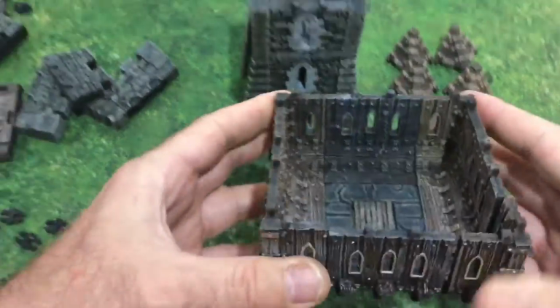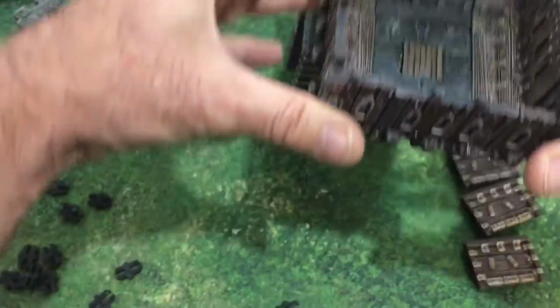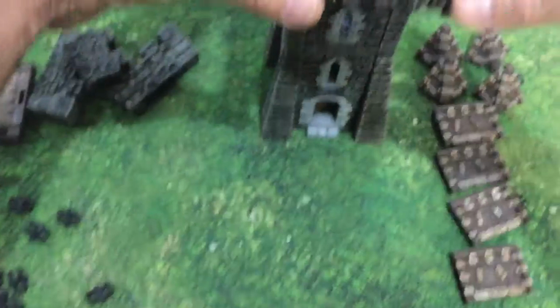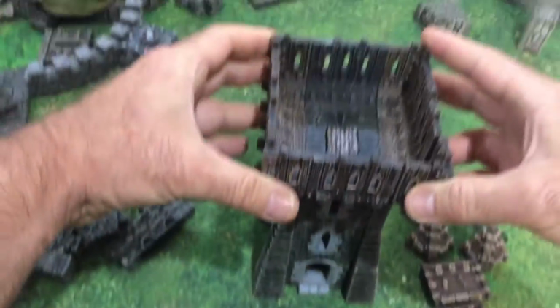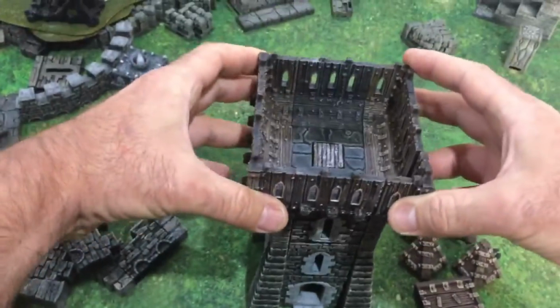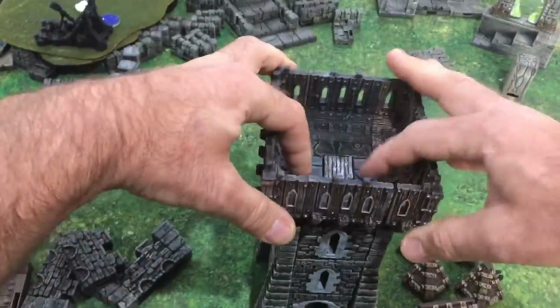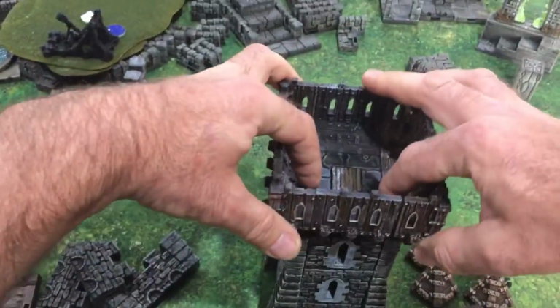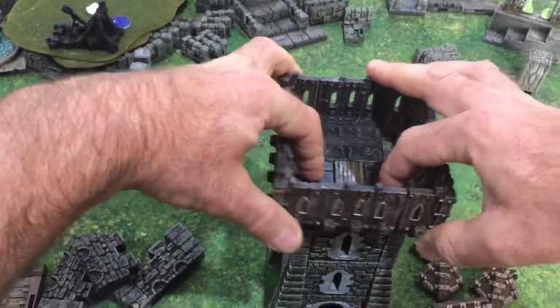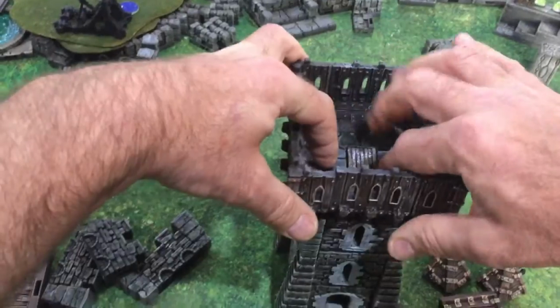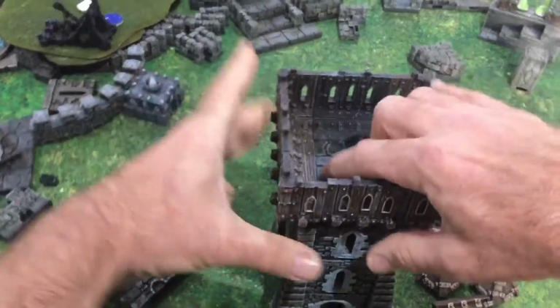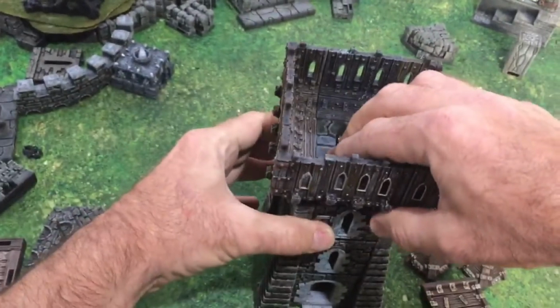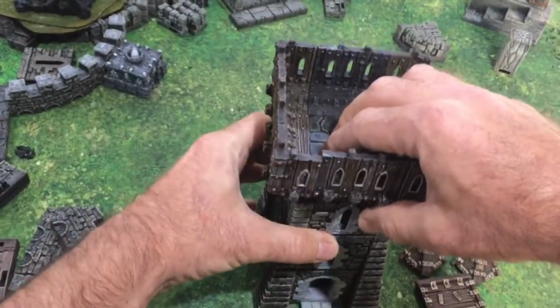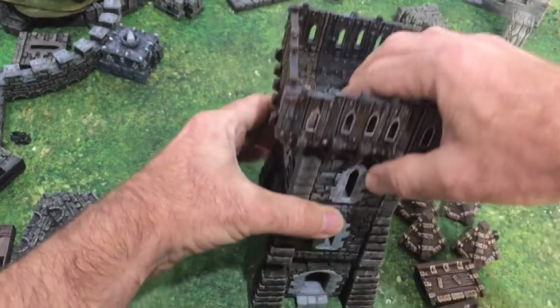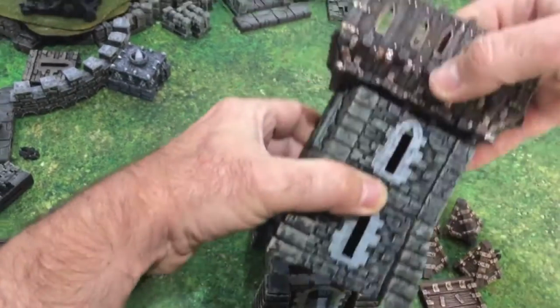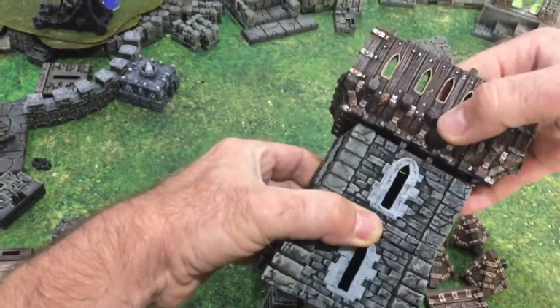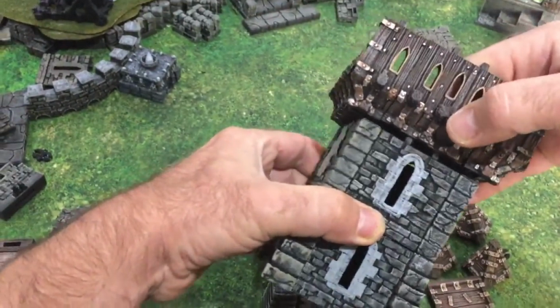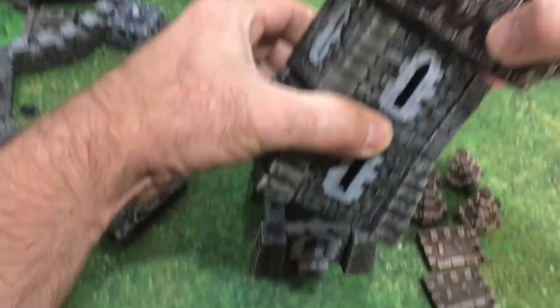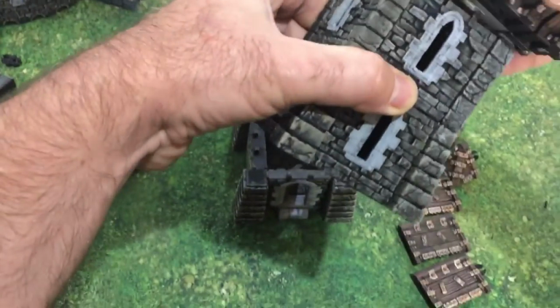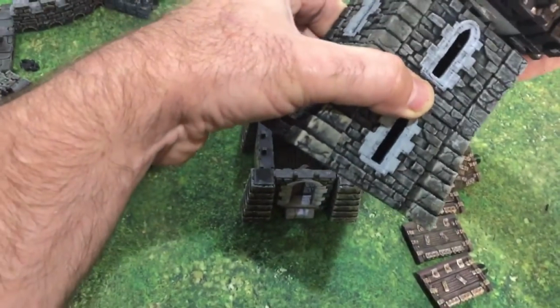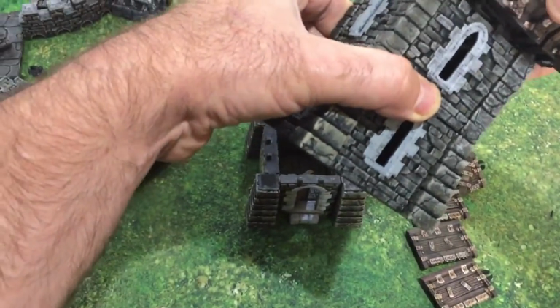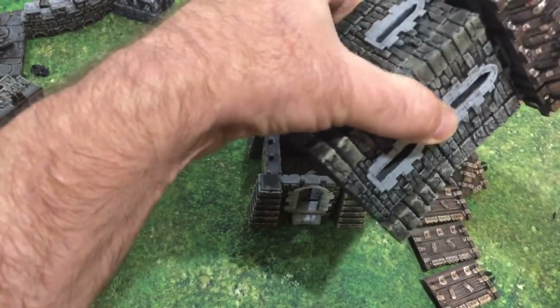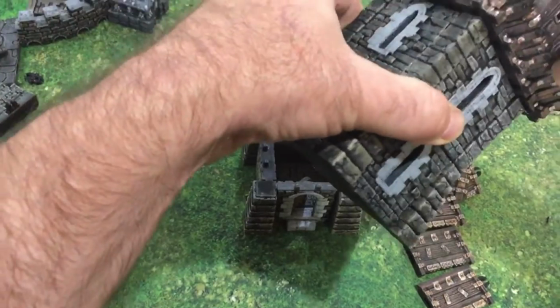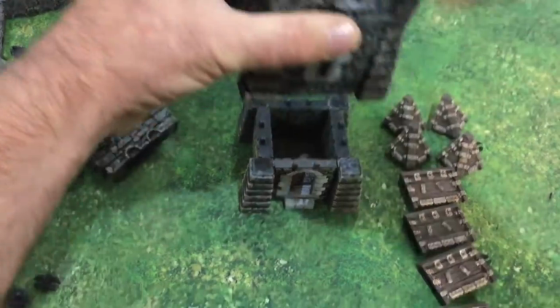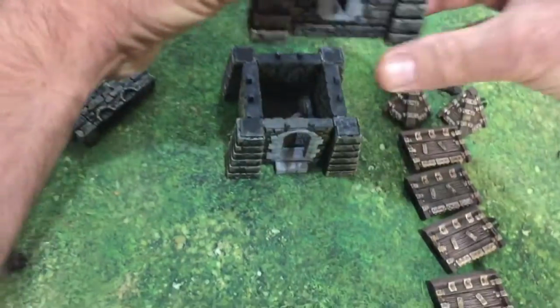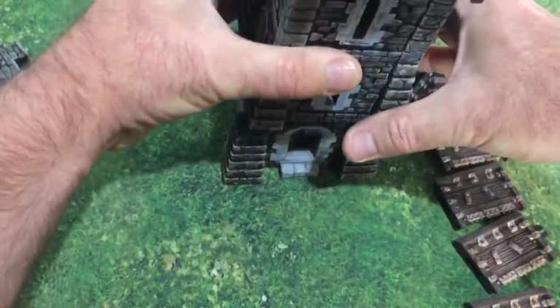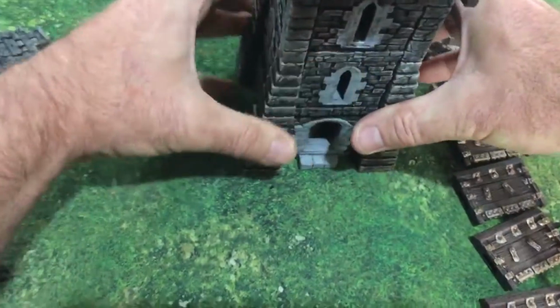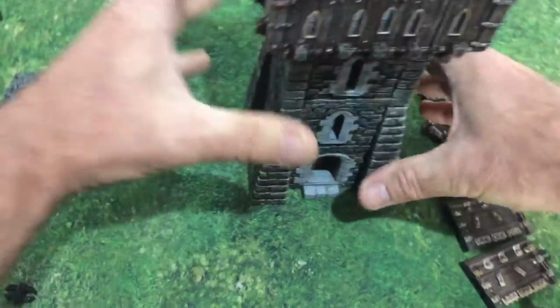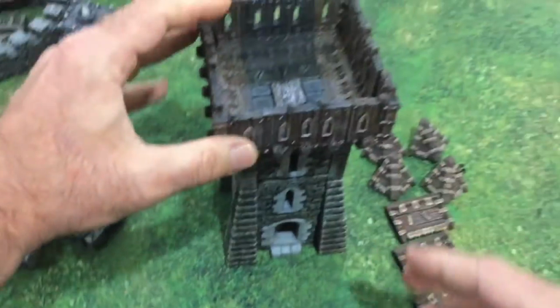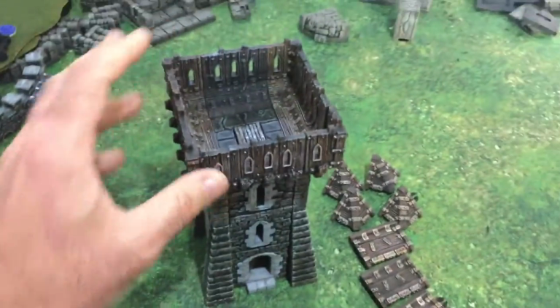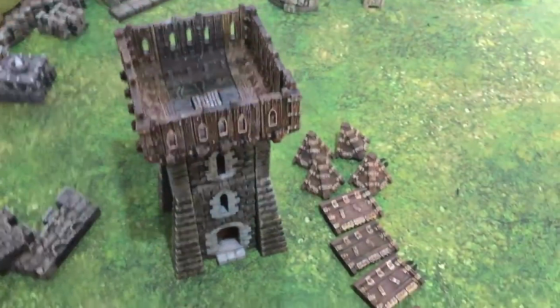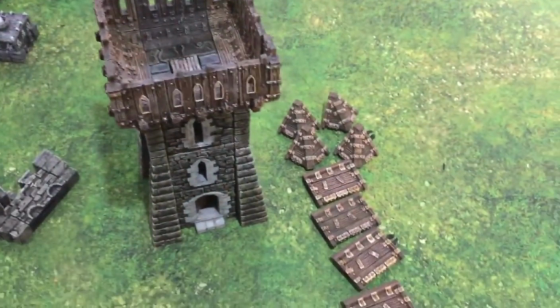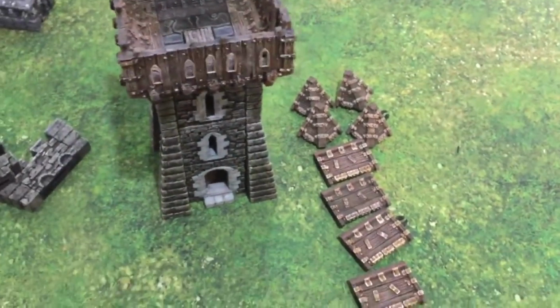That's the base of the hoarding — the hoarding main assembly. Let's try to look through the camera and do this at the same time, a little bit difficult. Now we make up the roof.